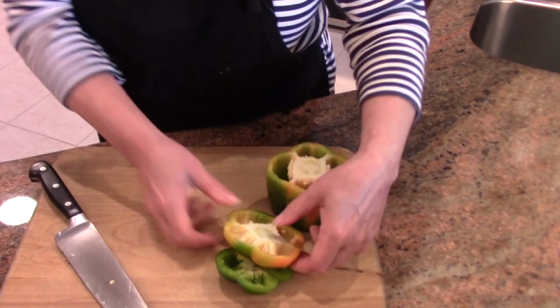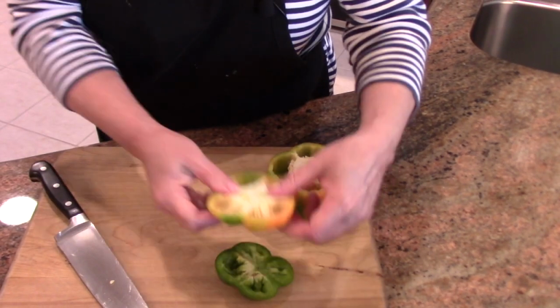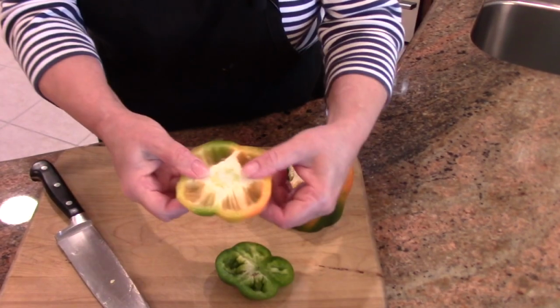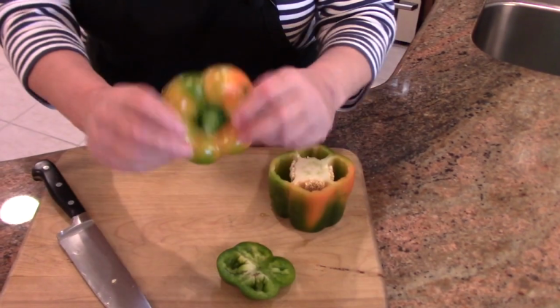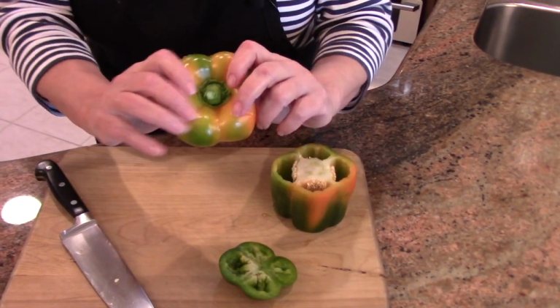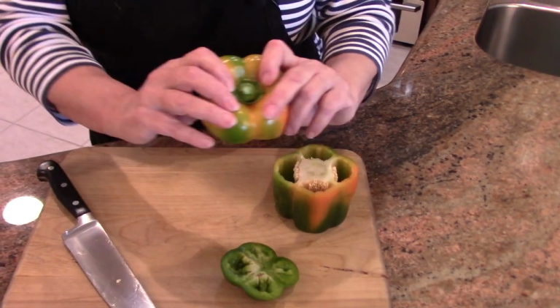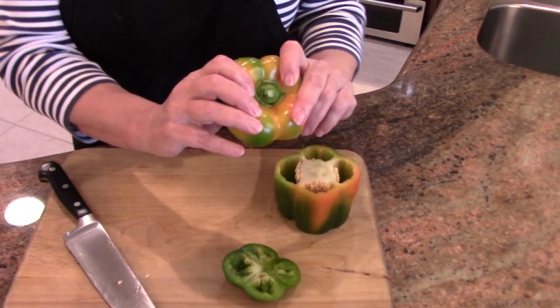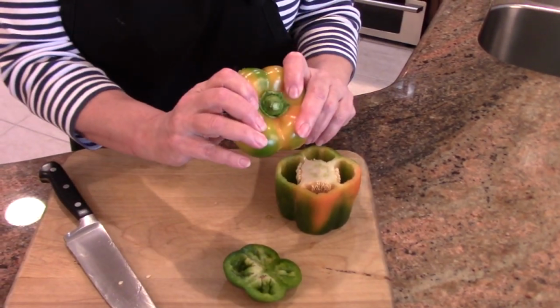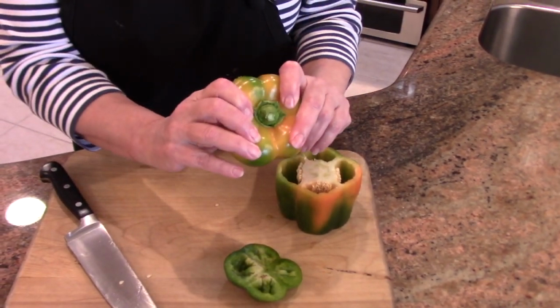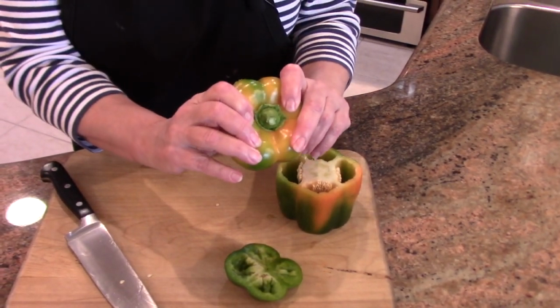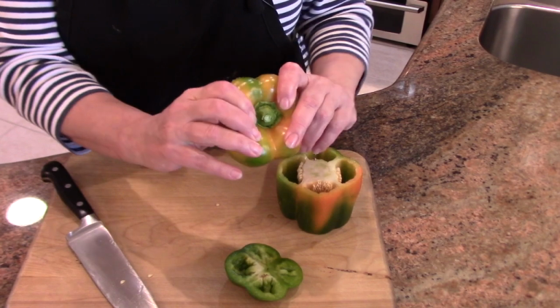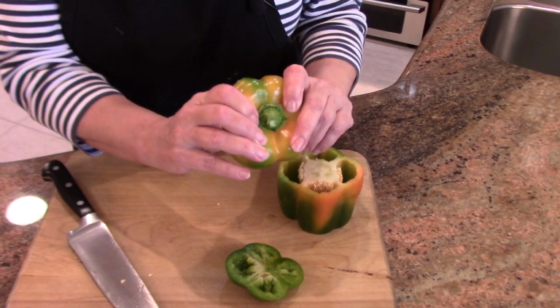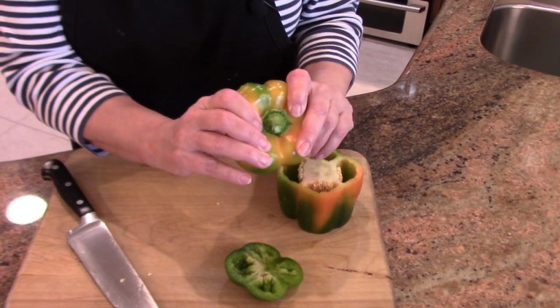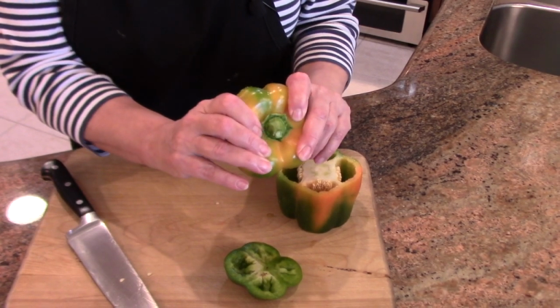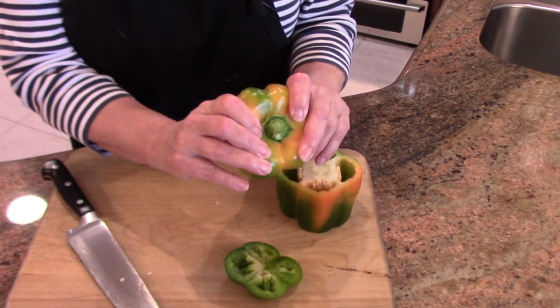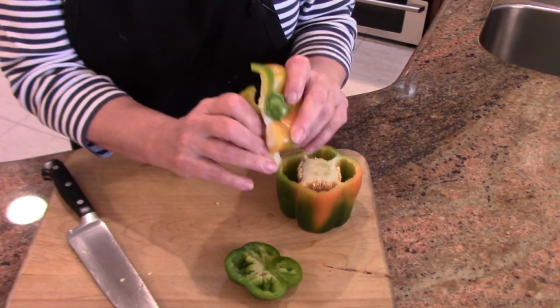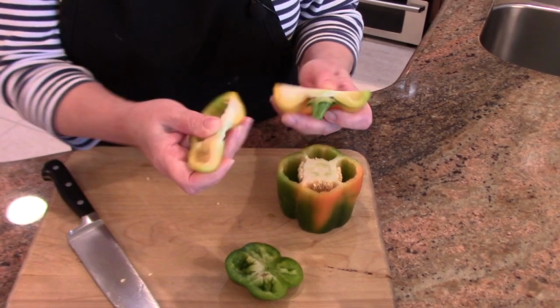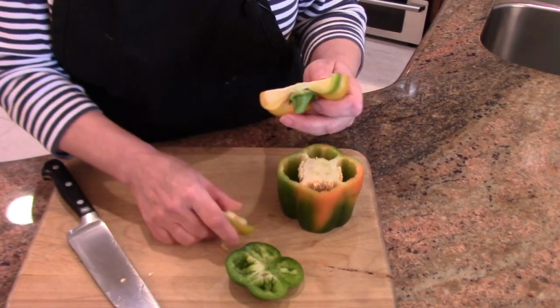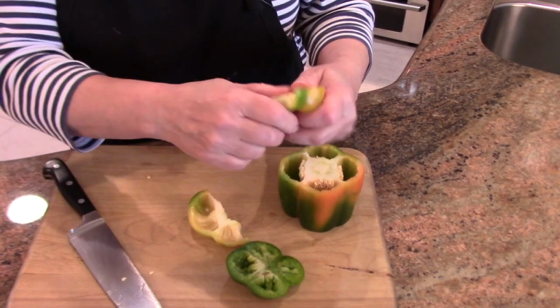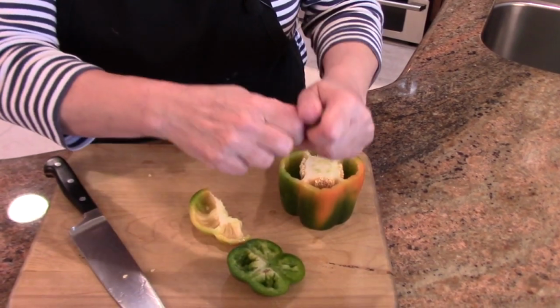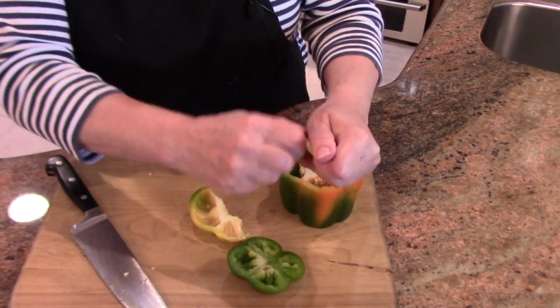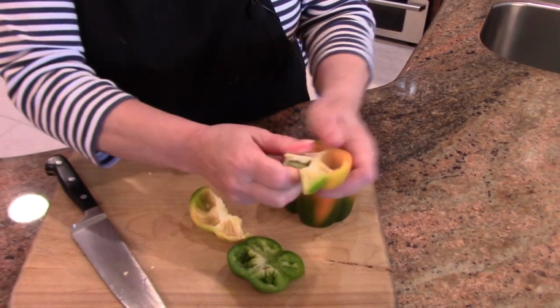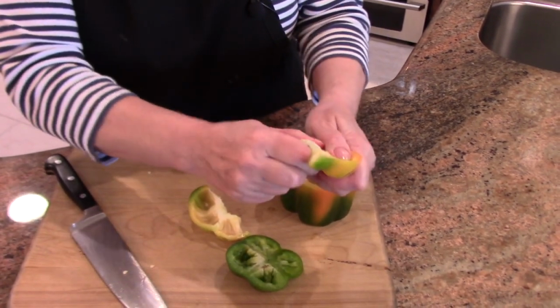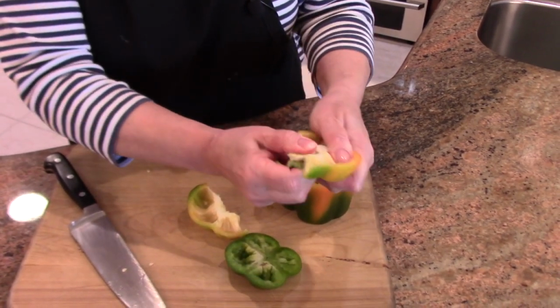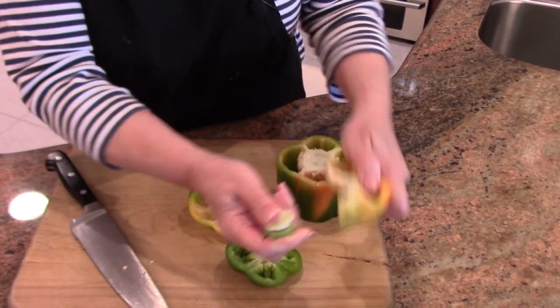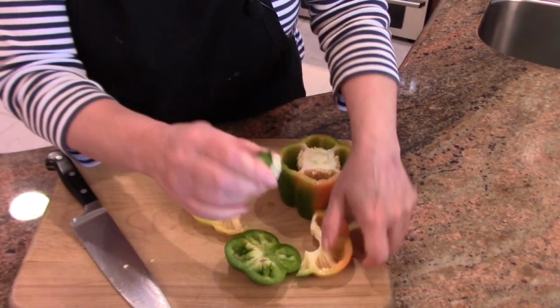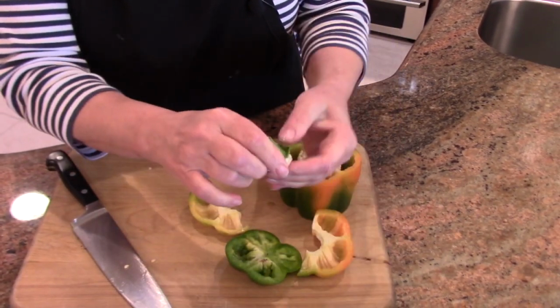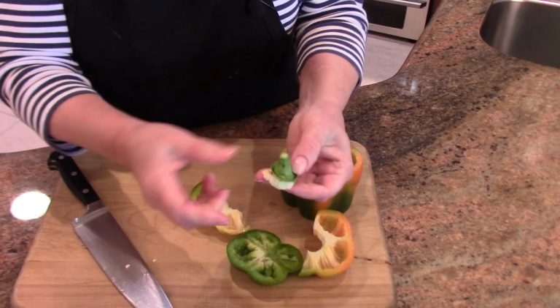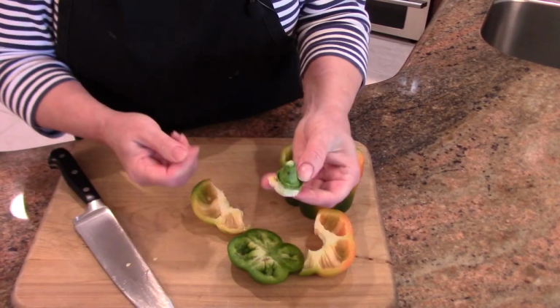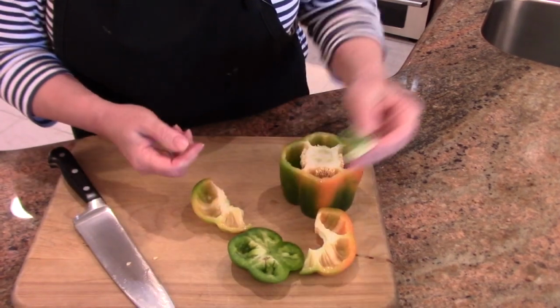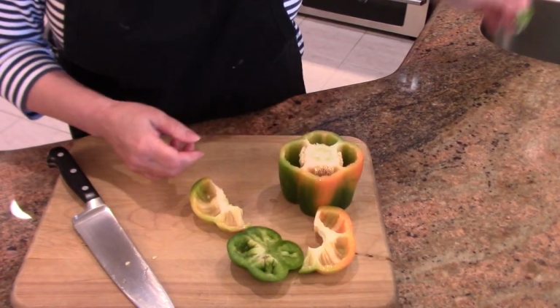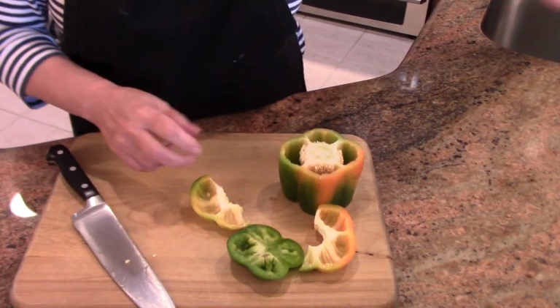Then this top part, if you're lucky, you can just pop it out — doesn't always work, and that didn't work that time, but that's okay. You want to just take this stem off.